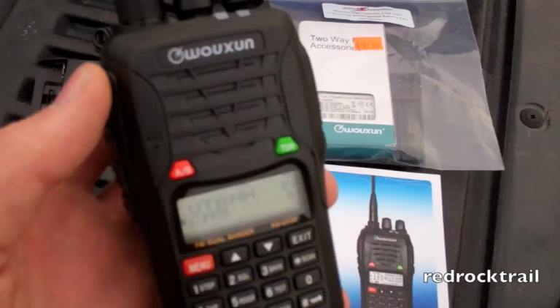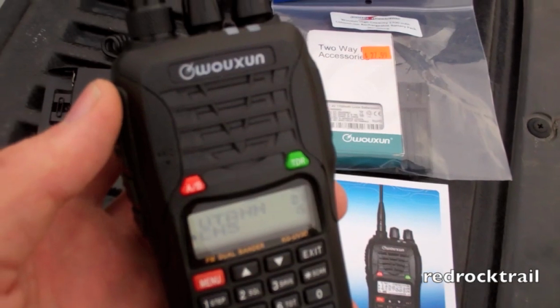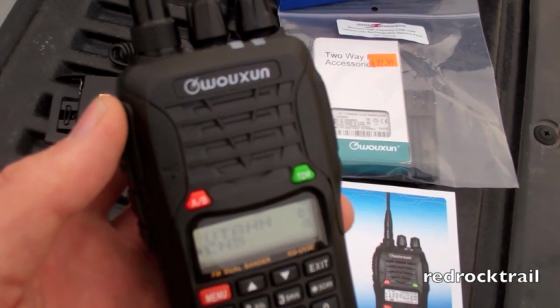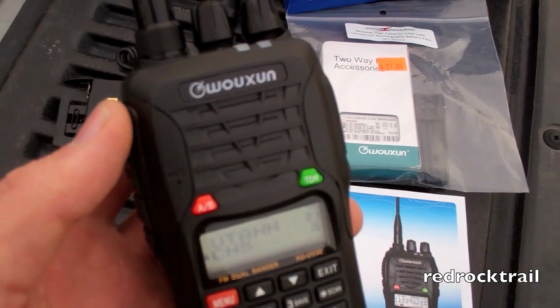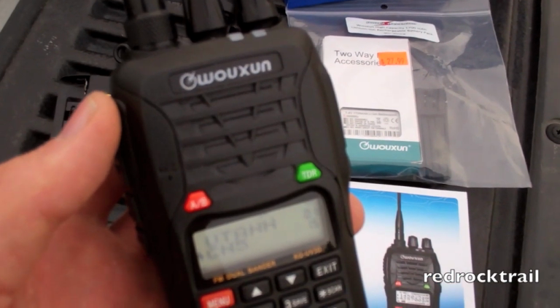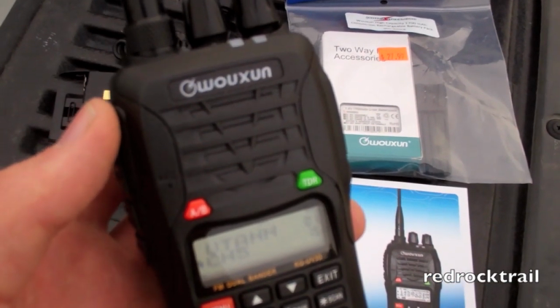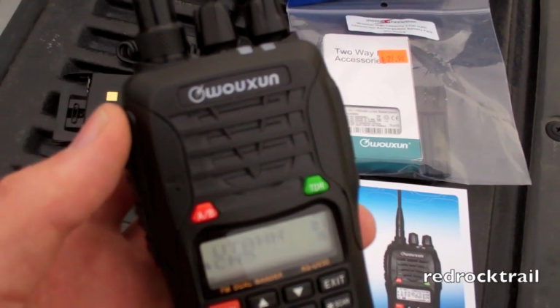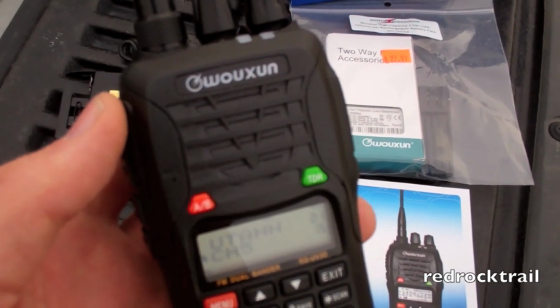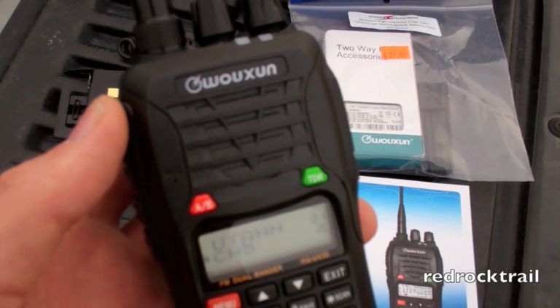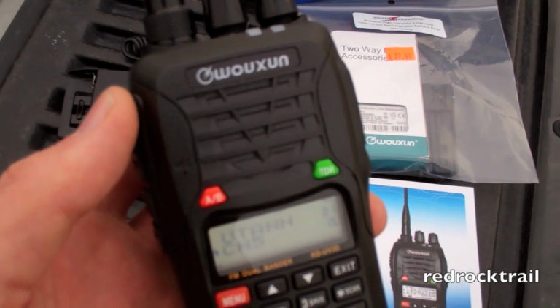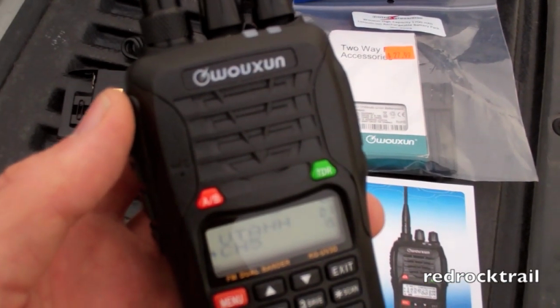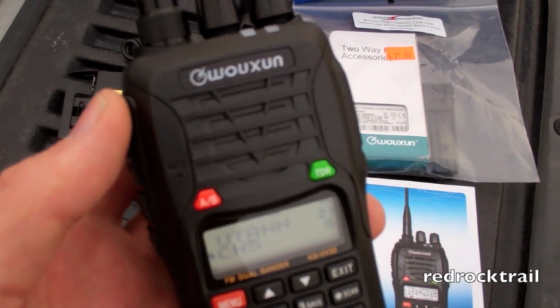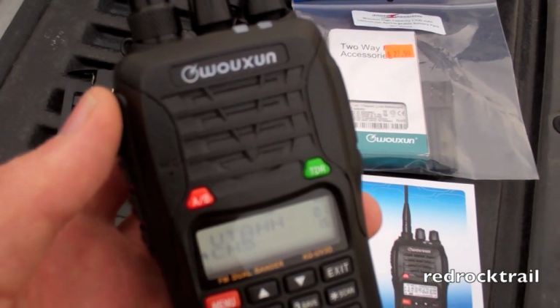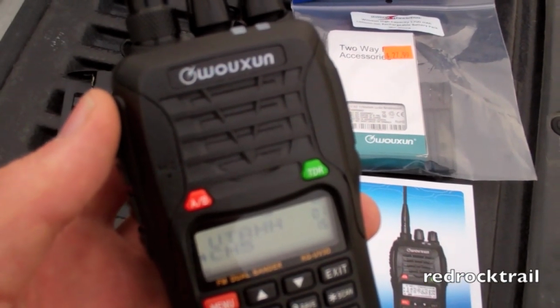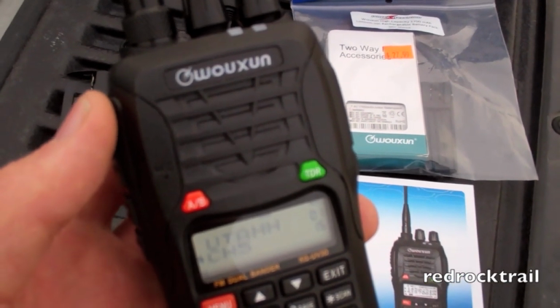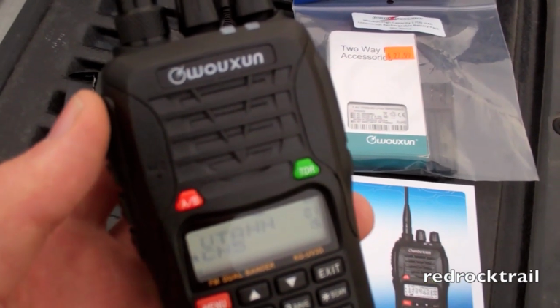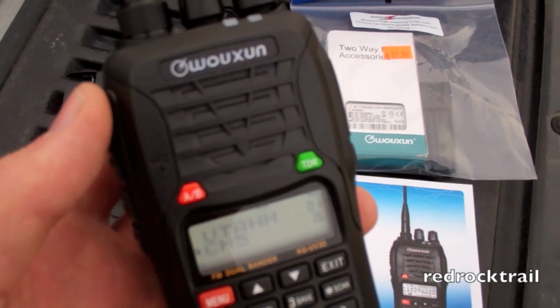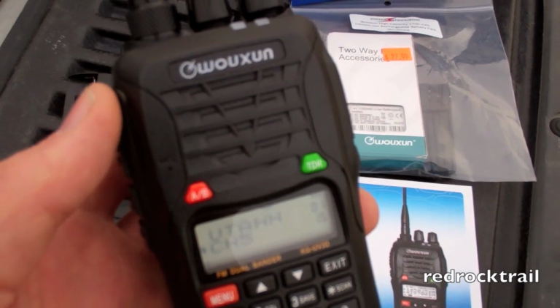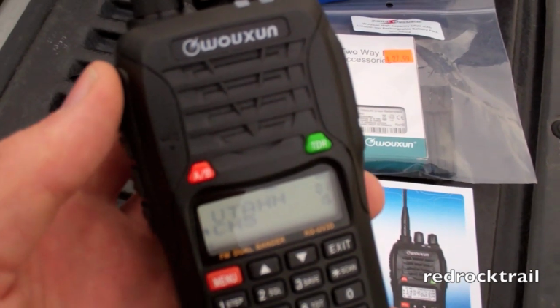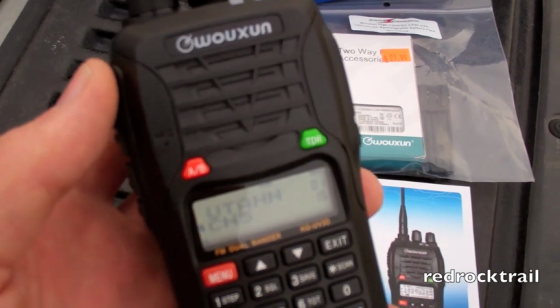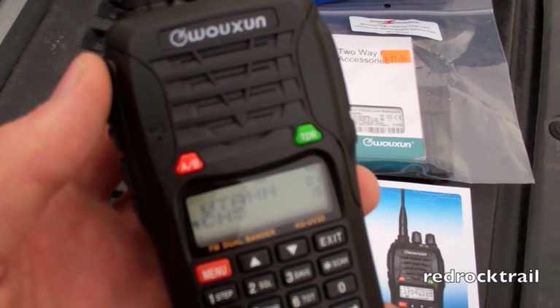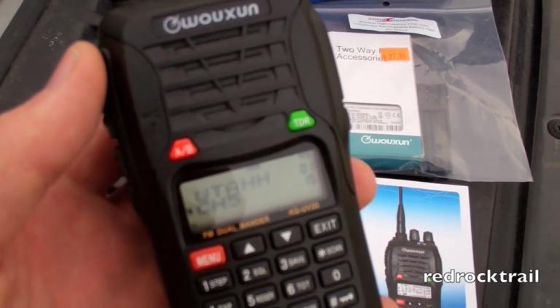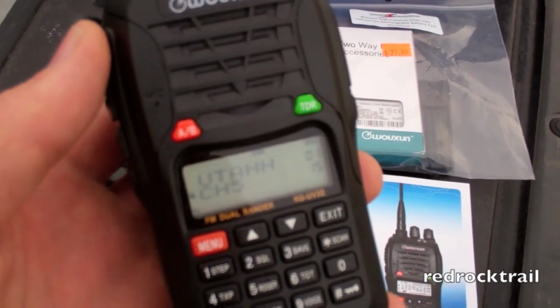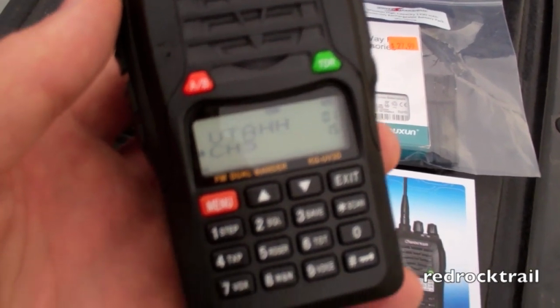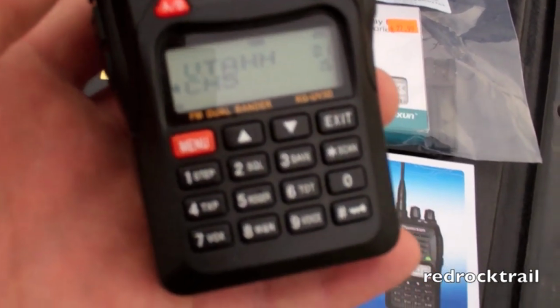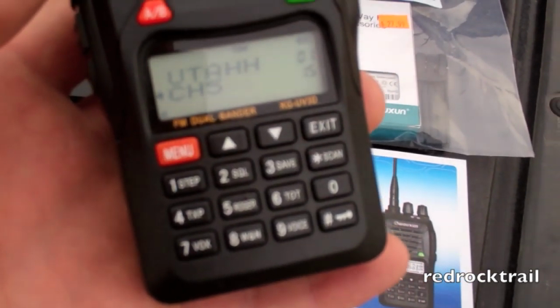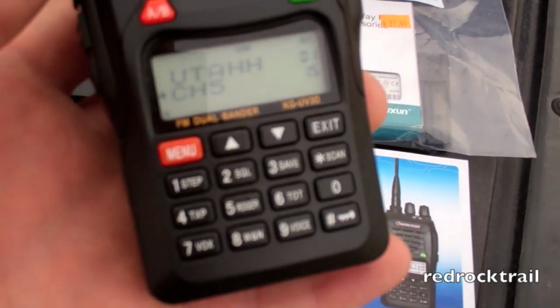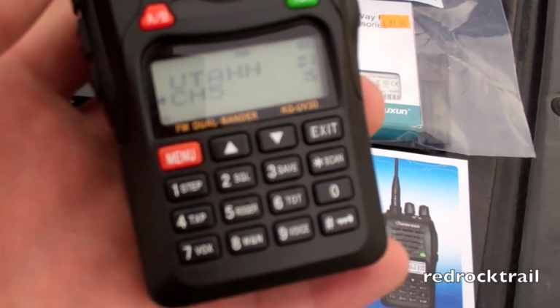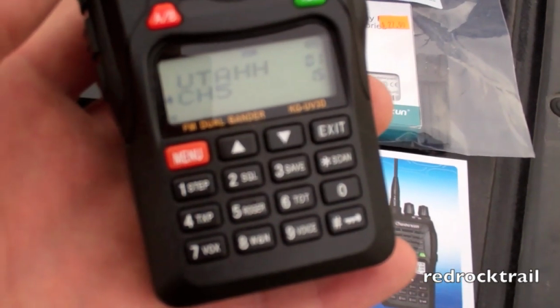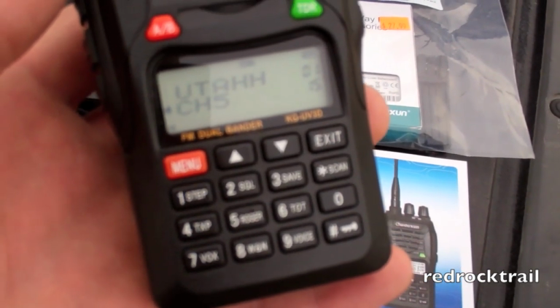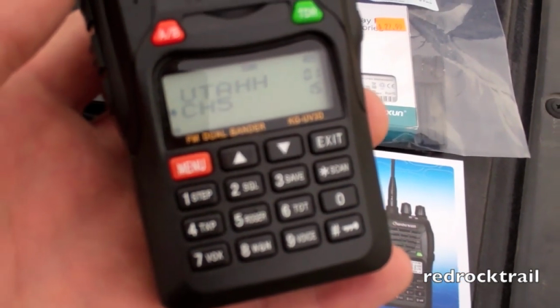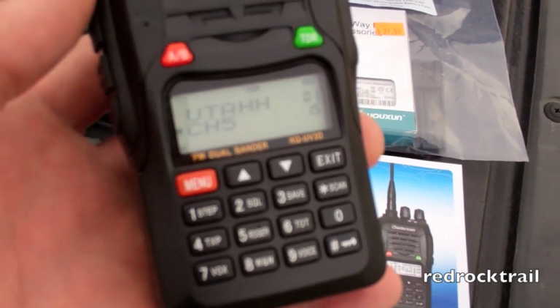This is a 2 meter, 70 centimeter ham radio. It is a 5 watt VHF in terms of the output, and 4 watt UHF. As you can see here, it does feature a full keypad.